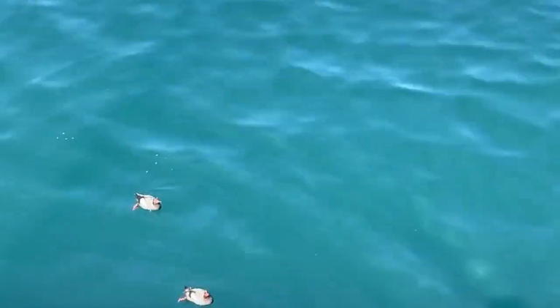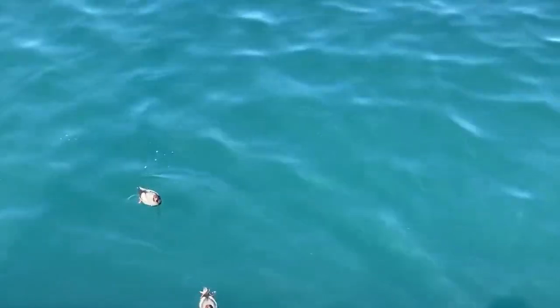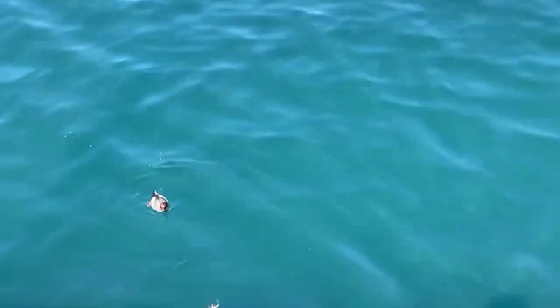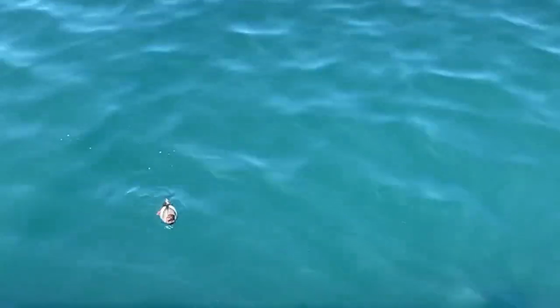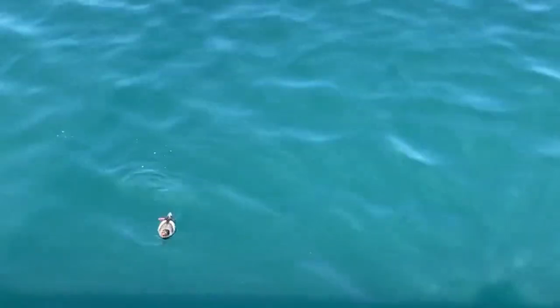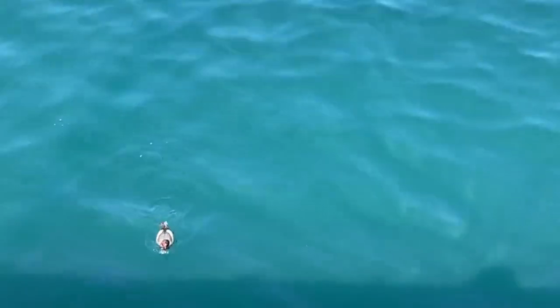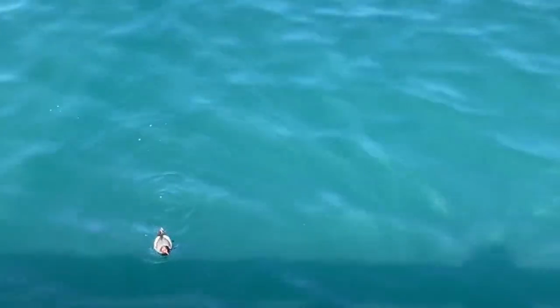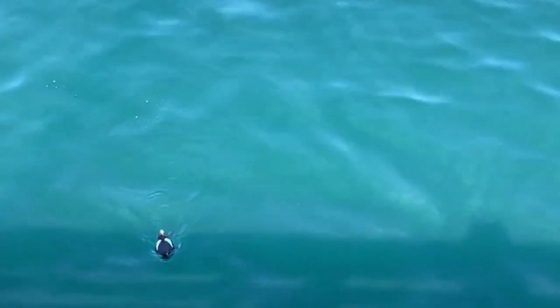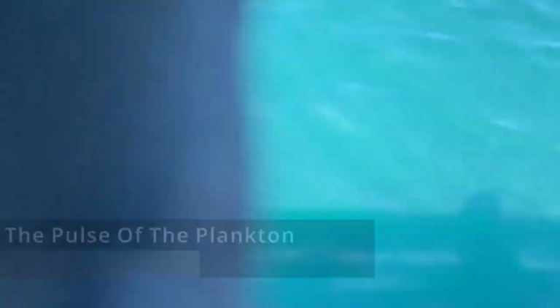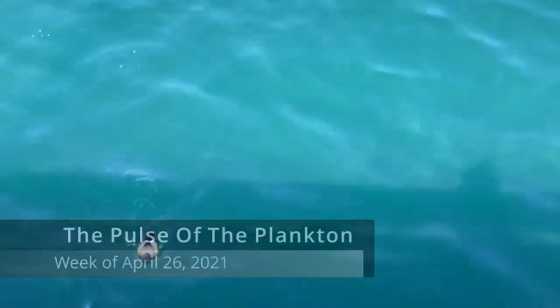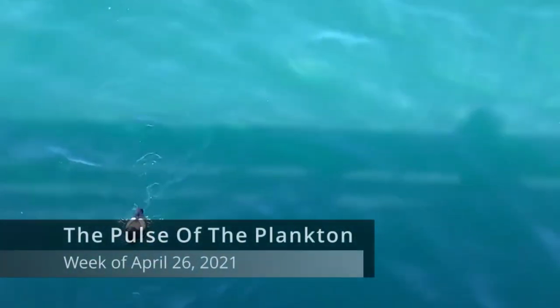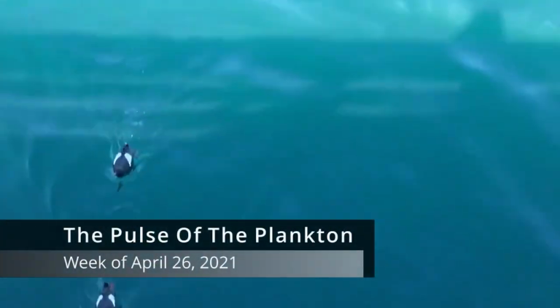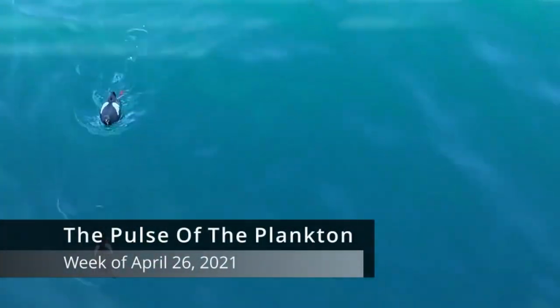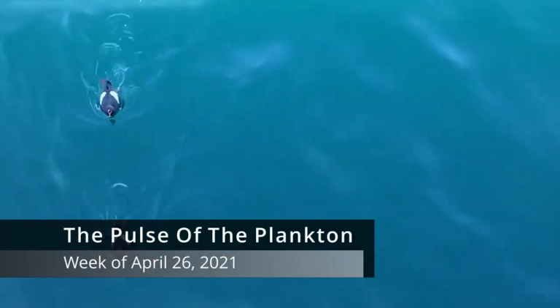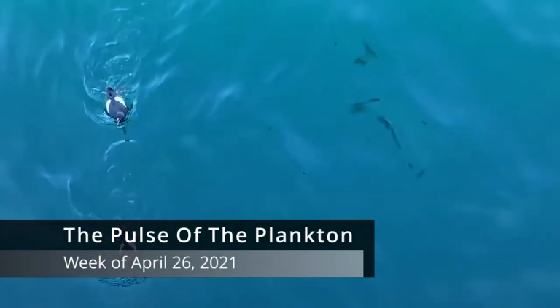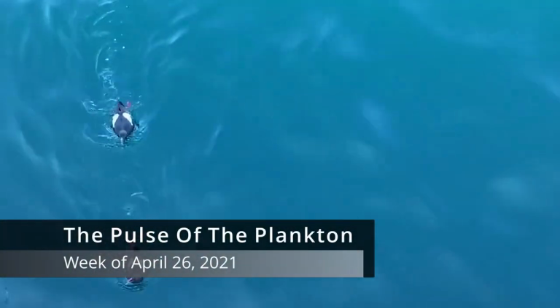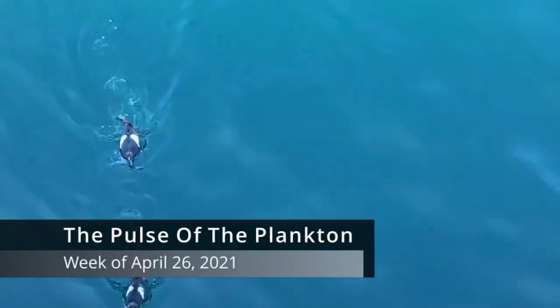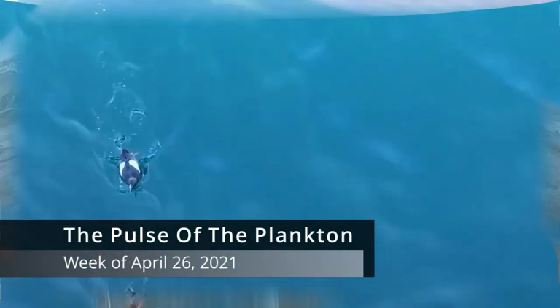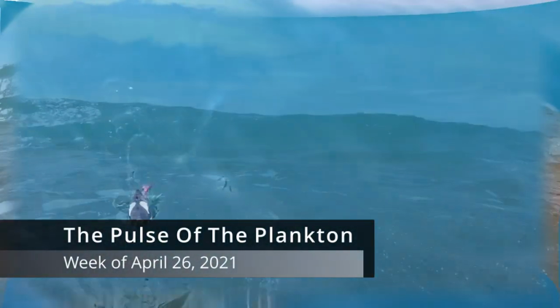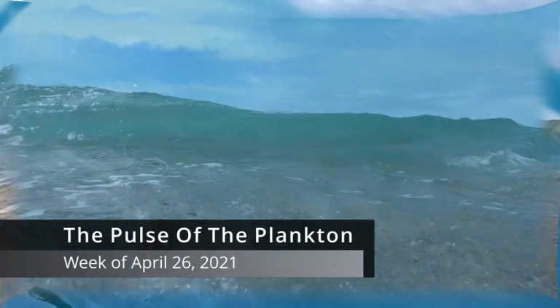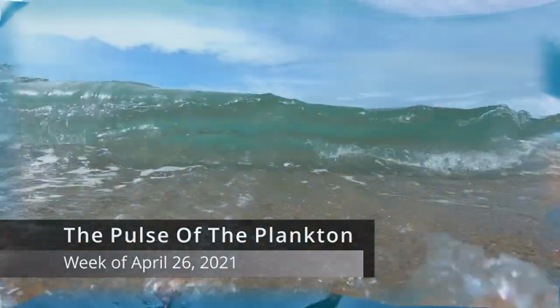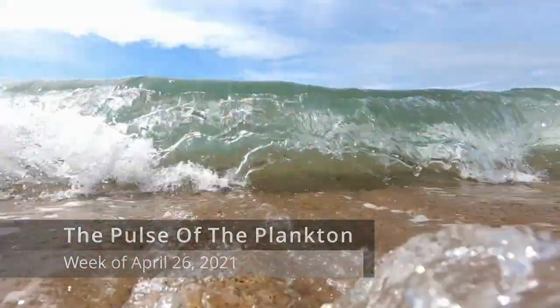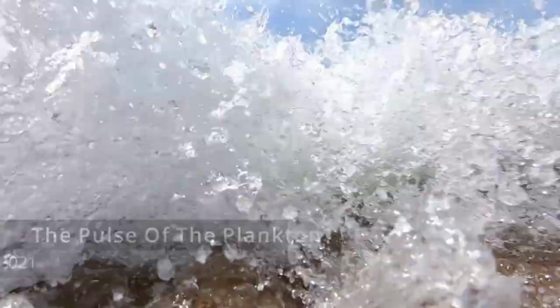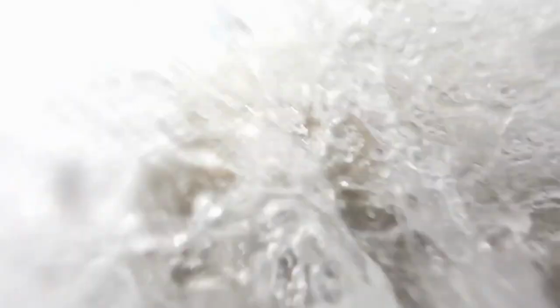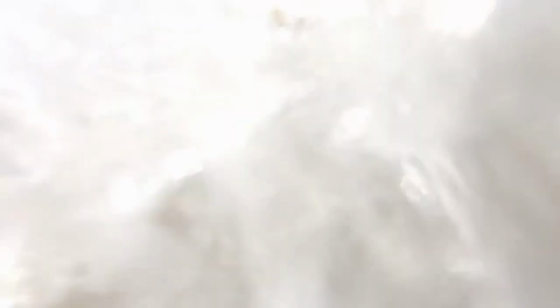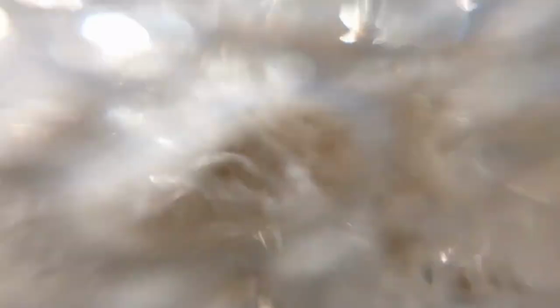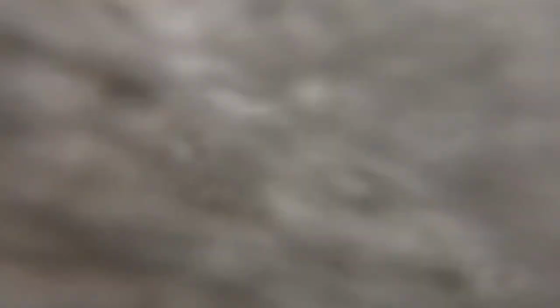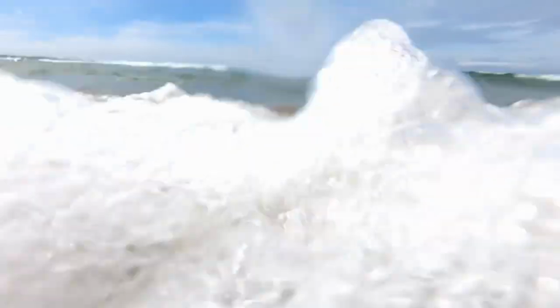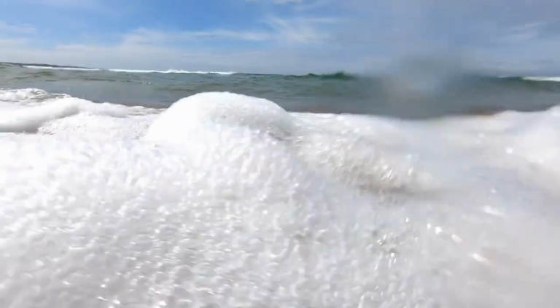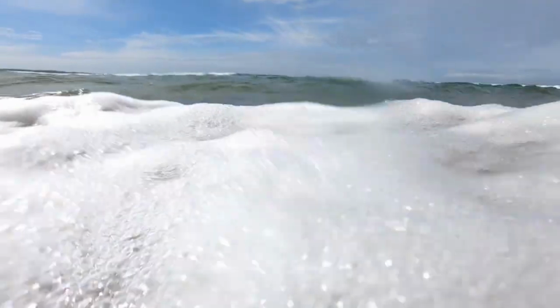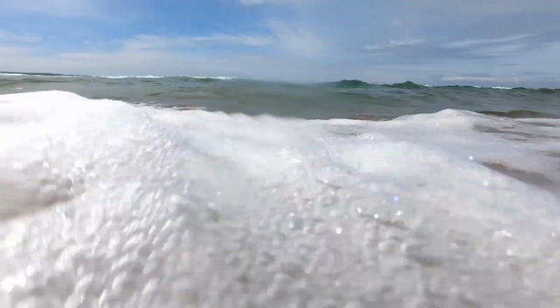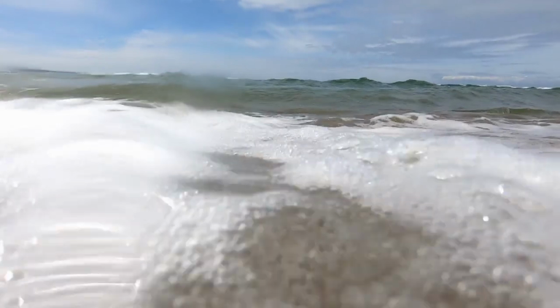That was the Pulse of the Plankton for the week of April 26th, 2021. Like and subscribe for more plankton-related content.